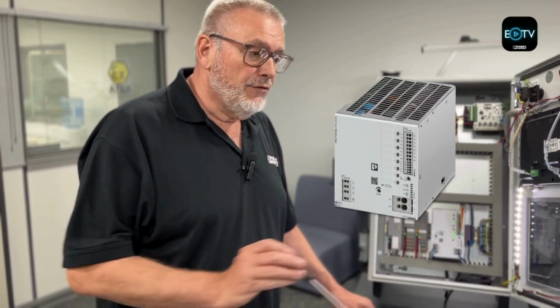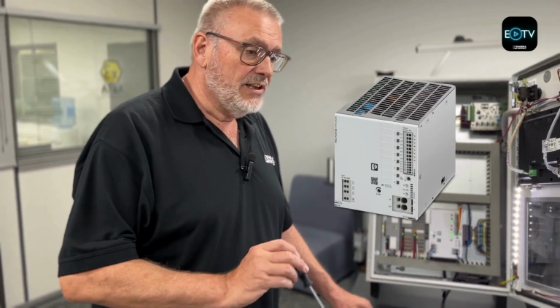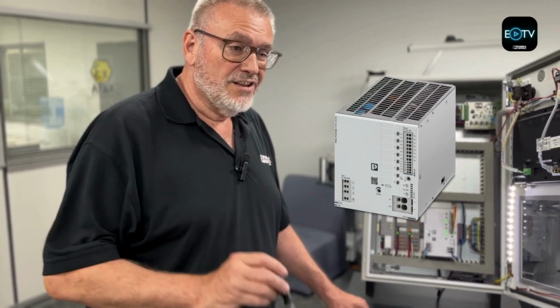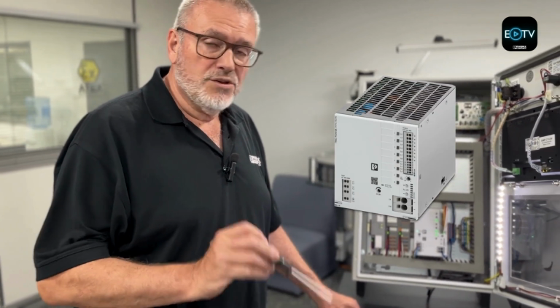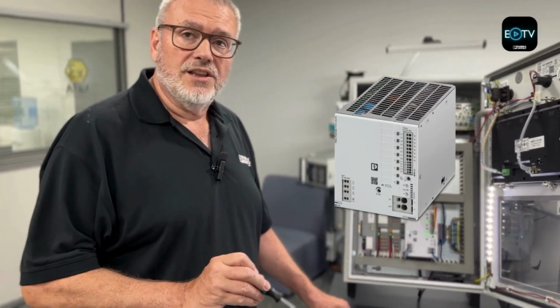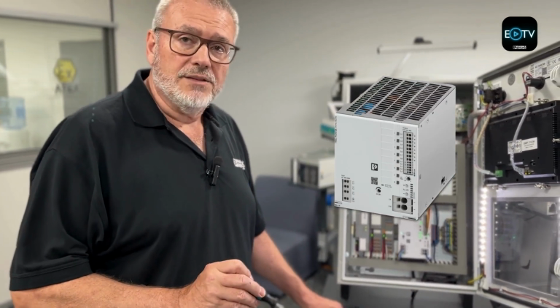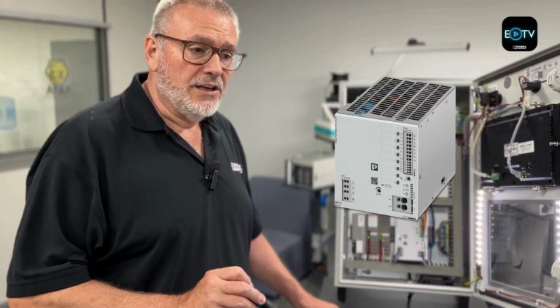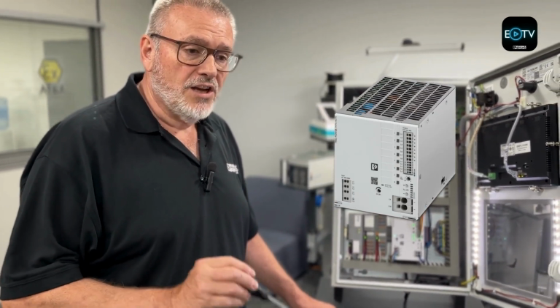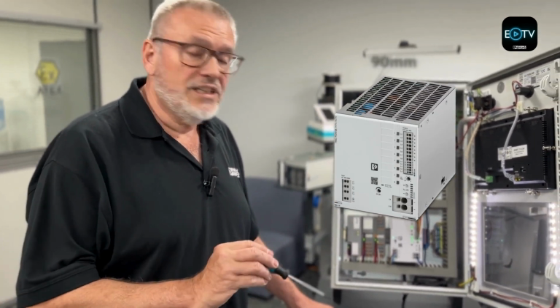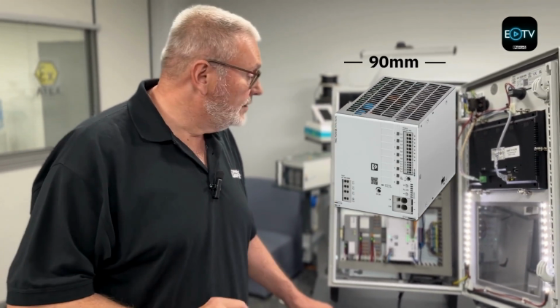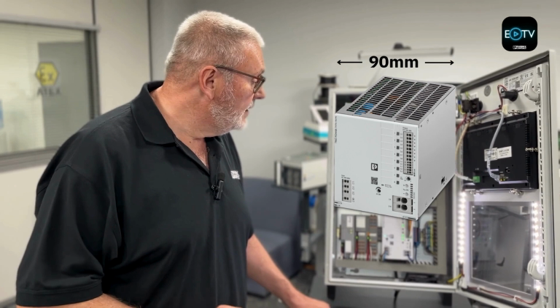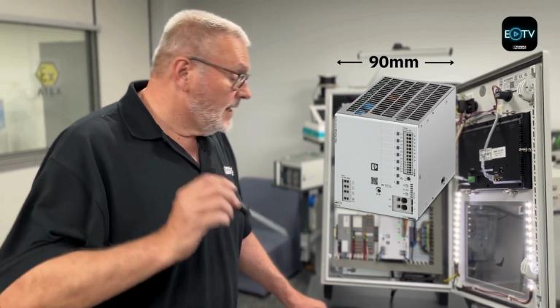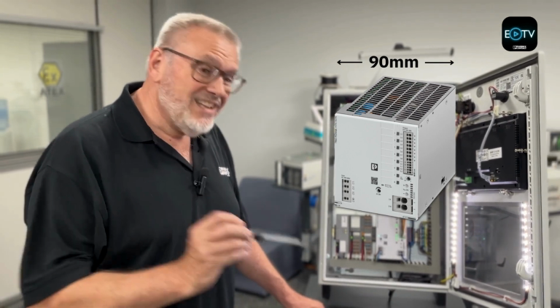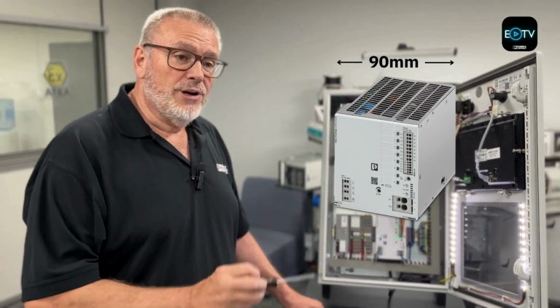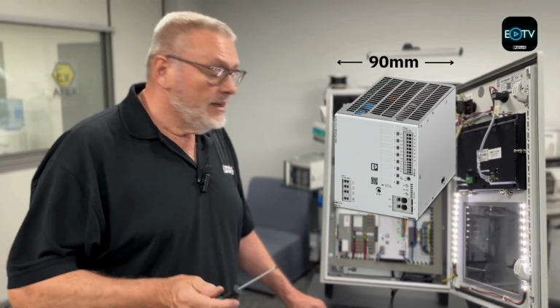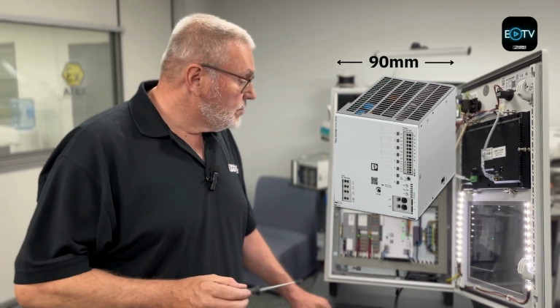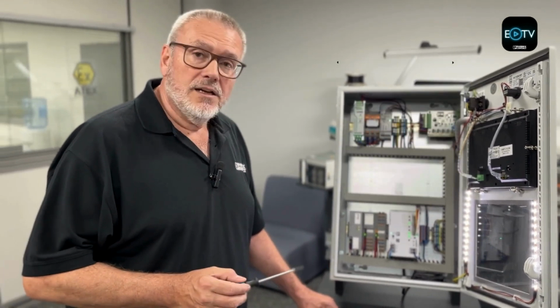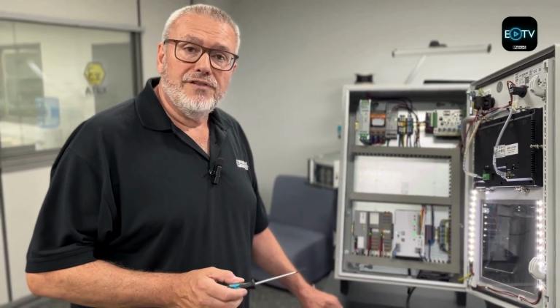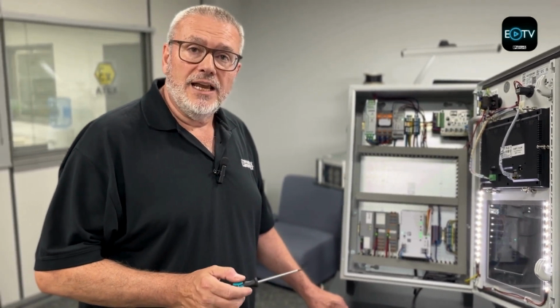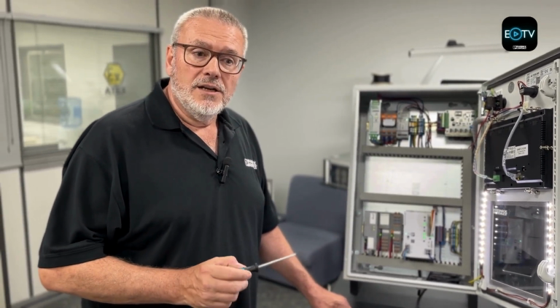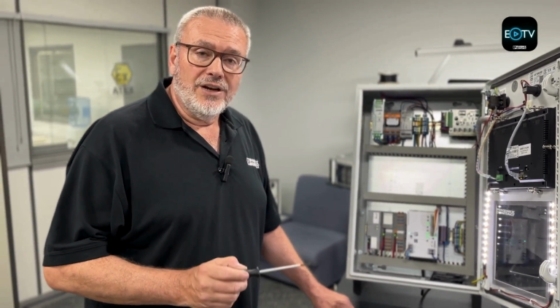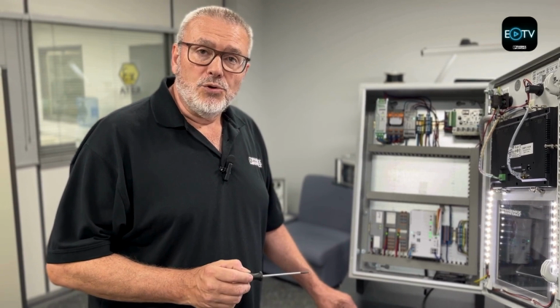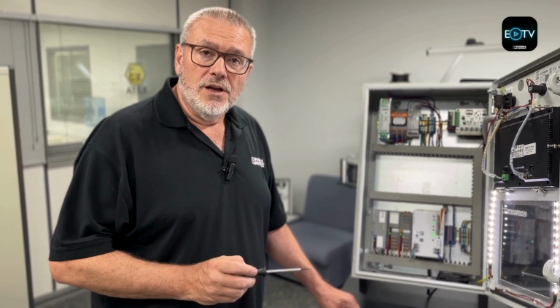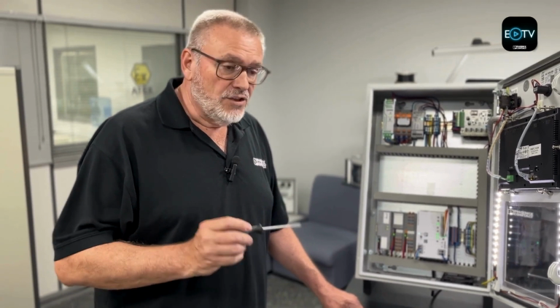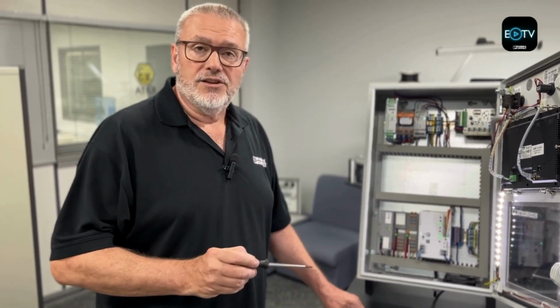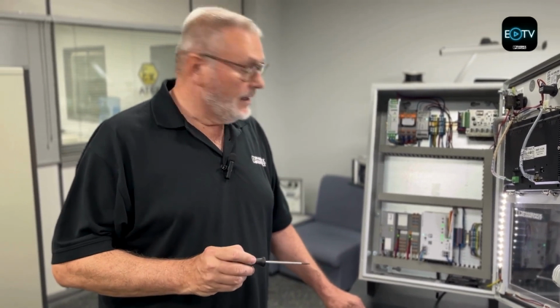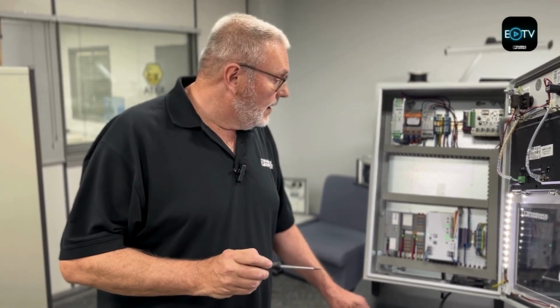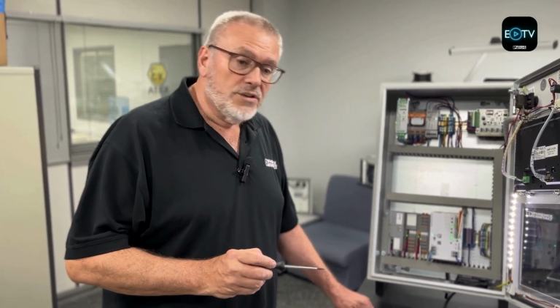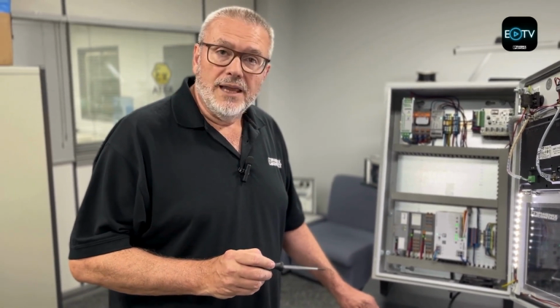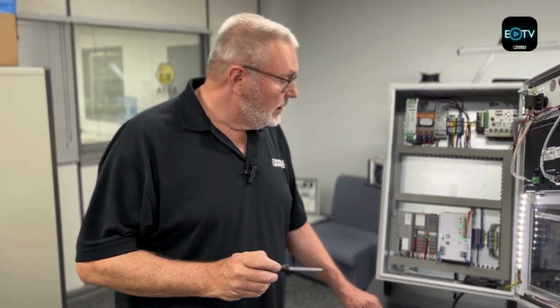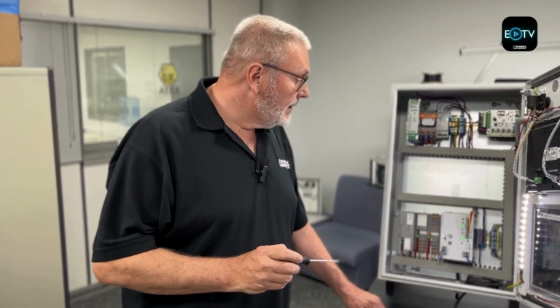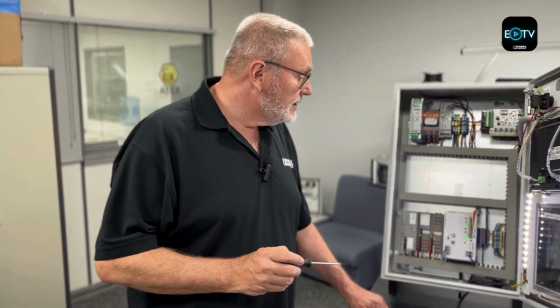The 40 amp version is one of the smallest in its class at only 90 millimeters wide. And because it's a Trio, it also has a 150% dynamic boost, which does not affect the tripping at all — that's all built into the tripping characteristics.